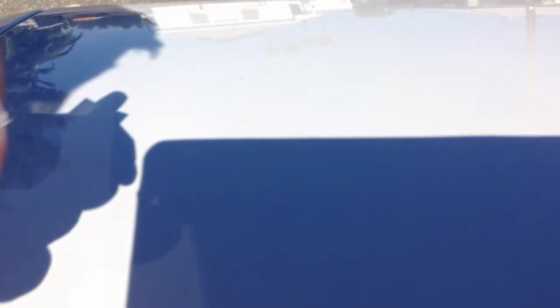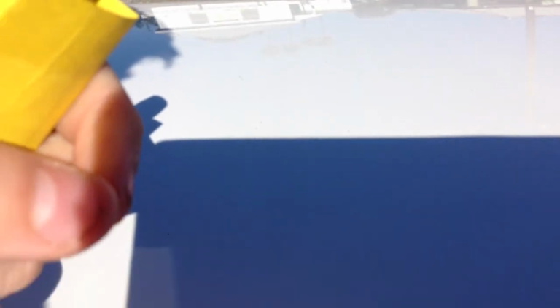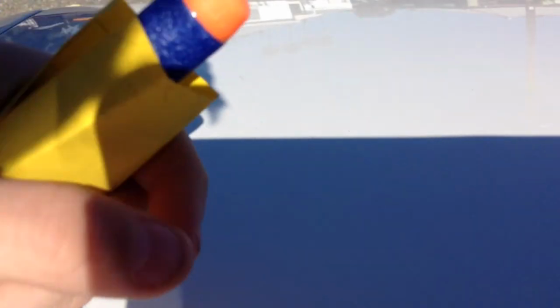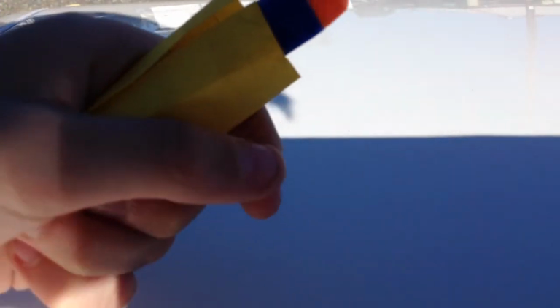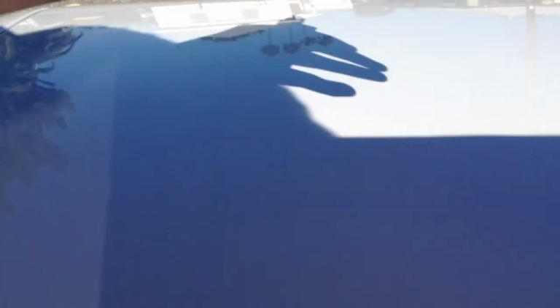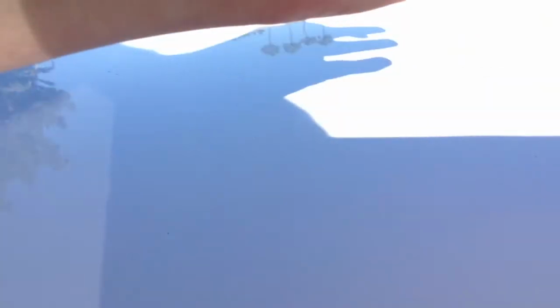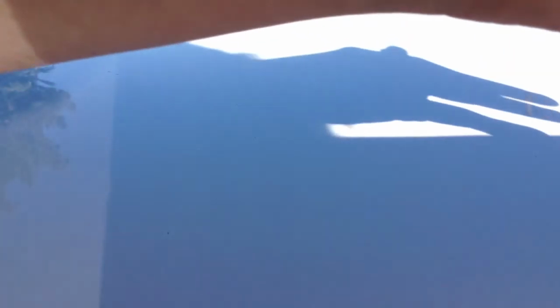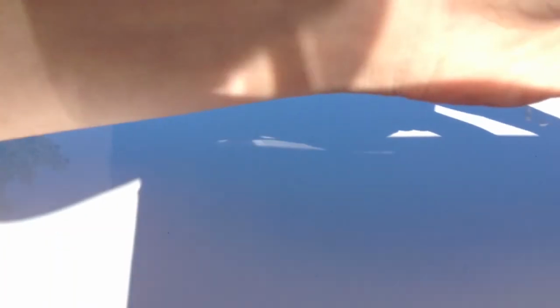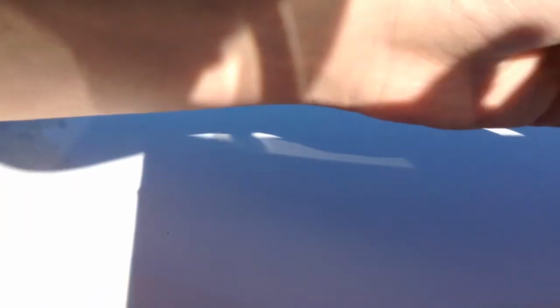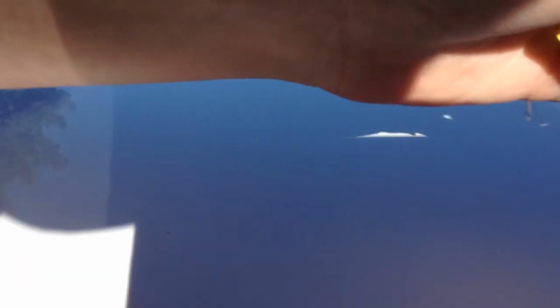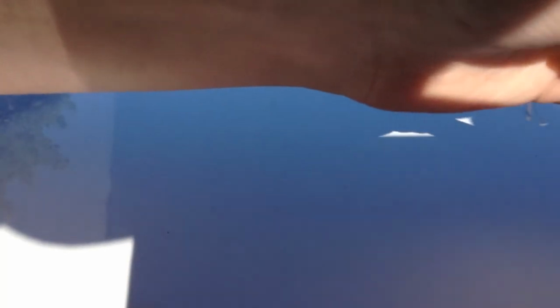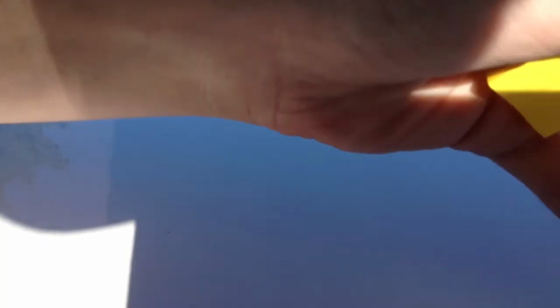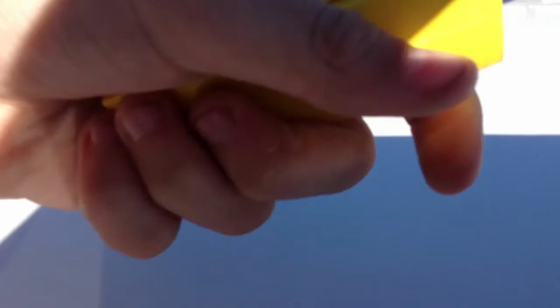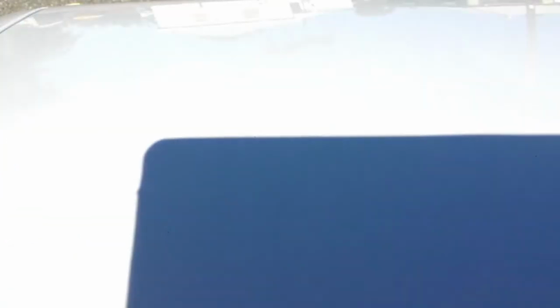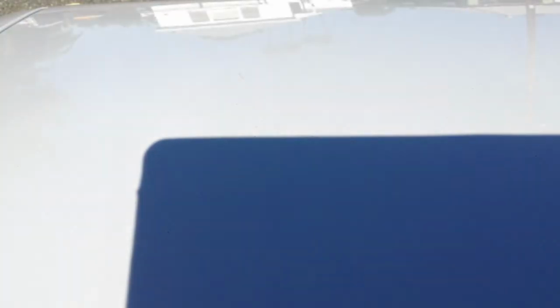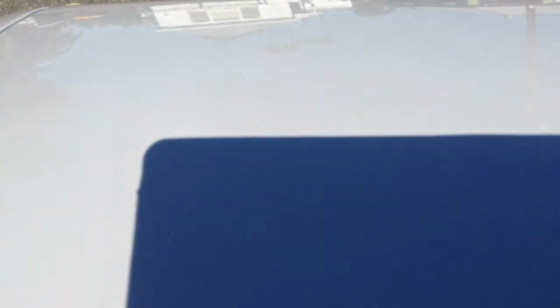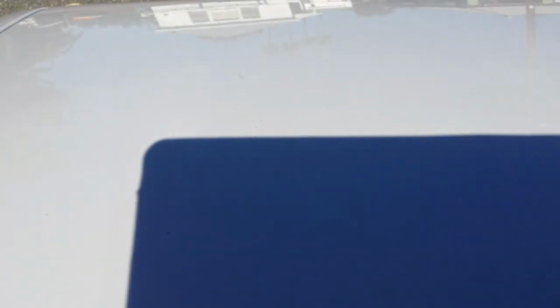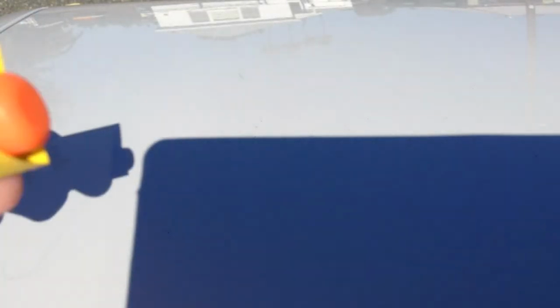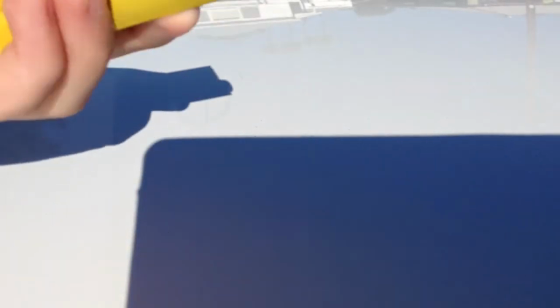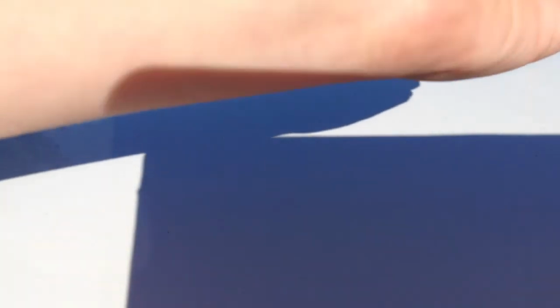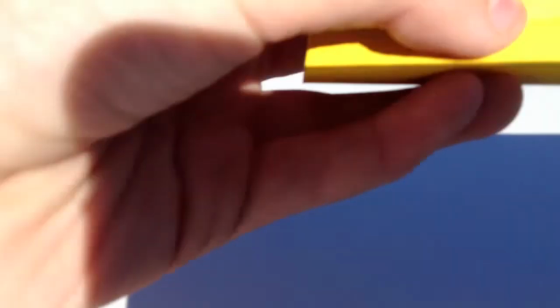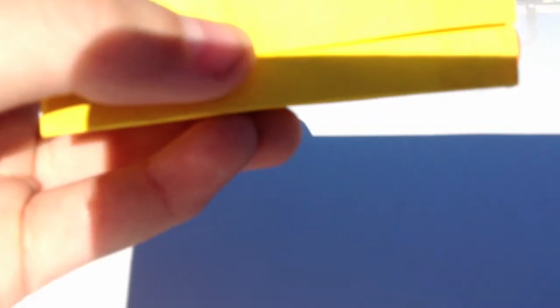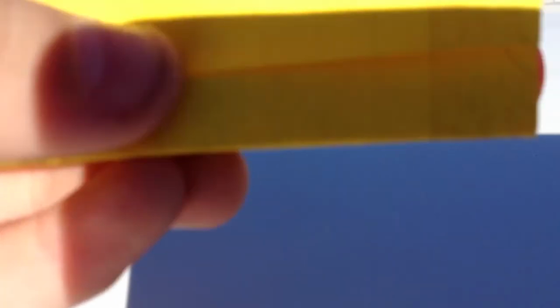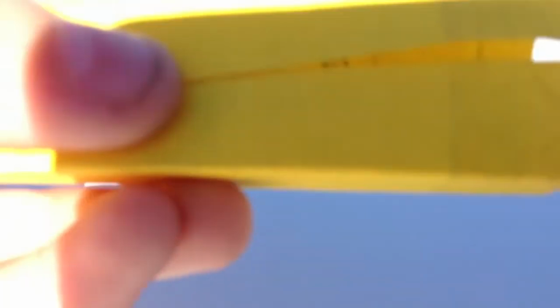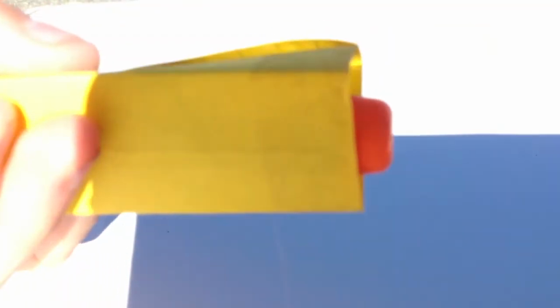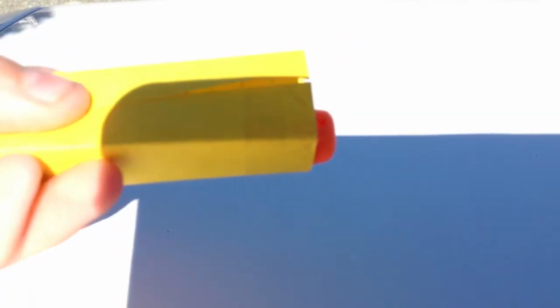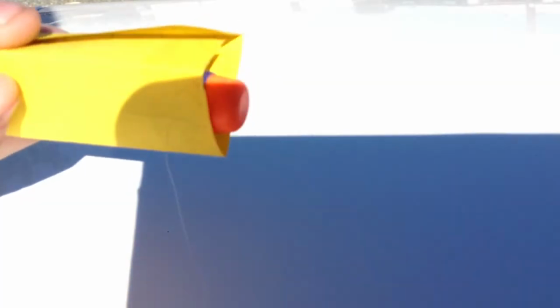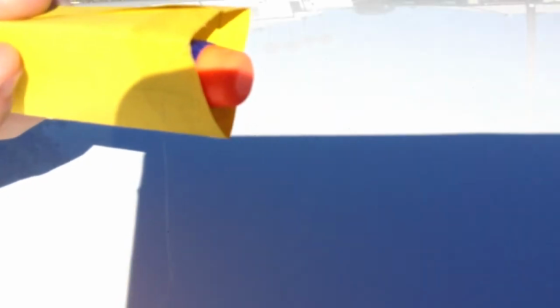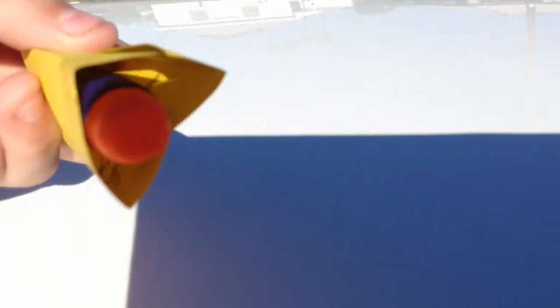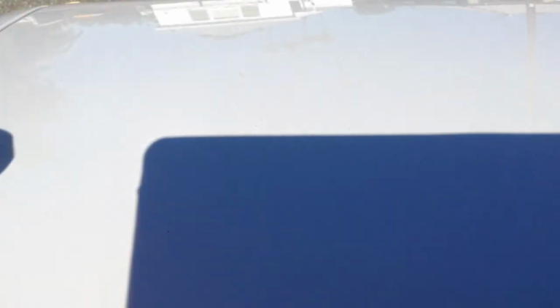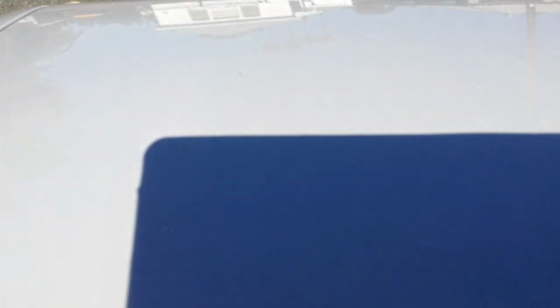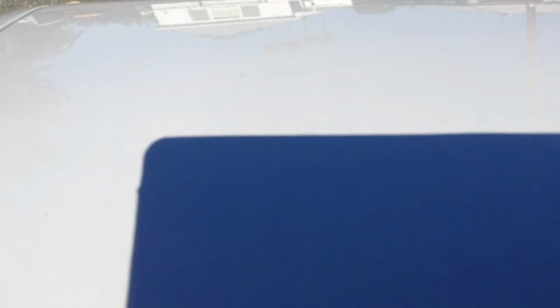Hey guys, KidMineCraft here. Today I am currently outside and I have this for you guys. It's a nerf dart wrapped in a piece of paper.